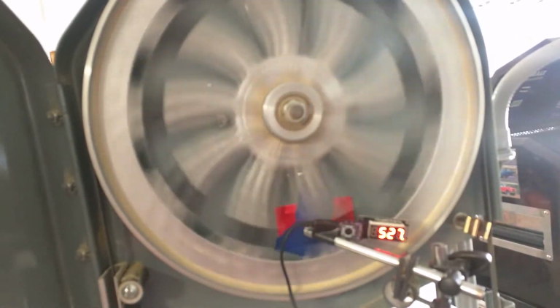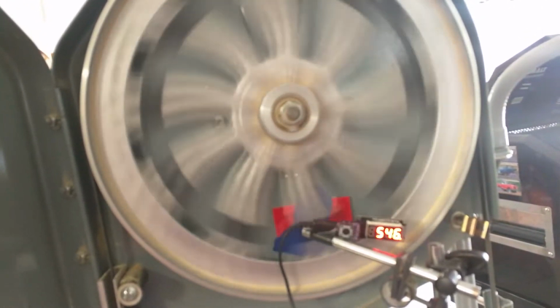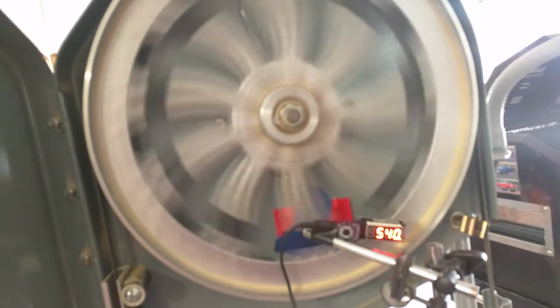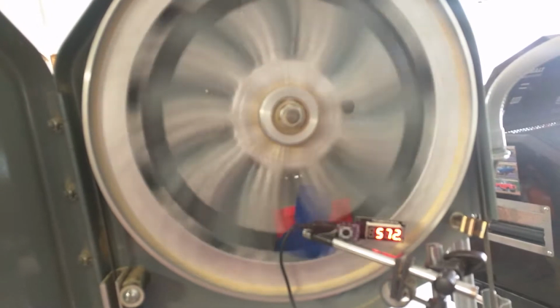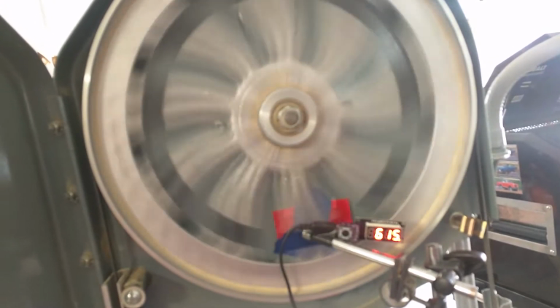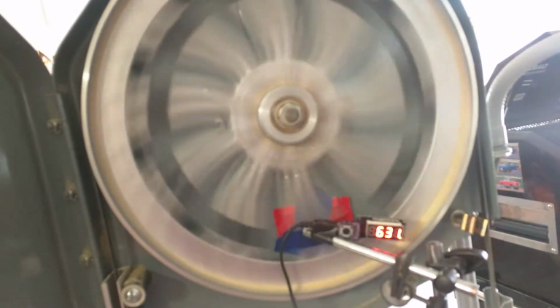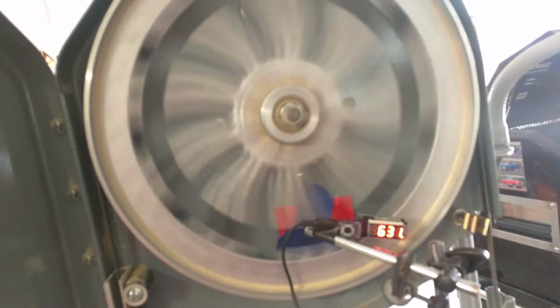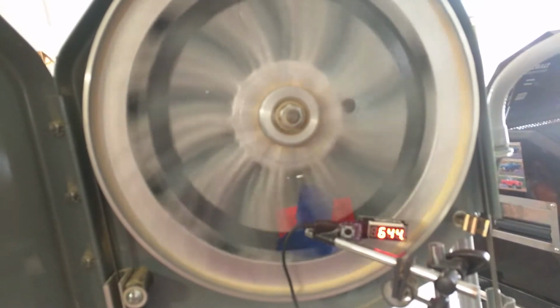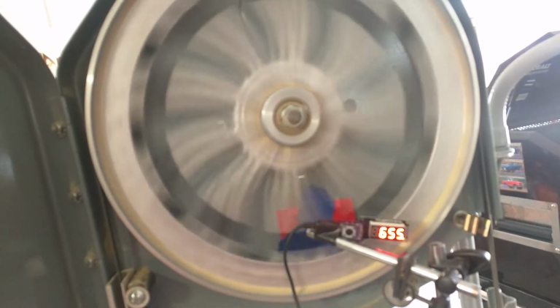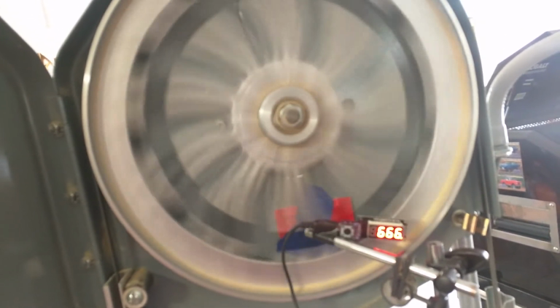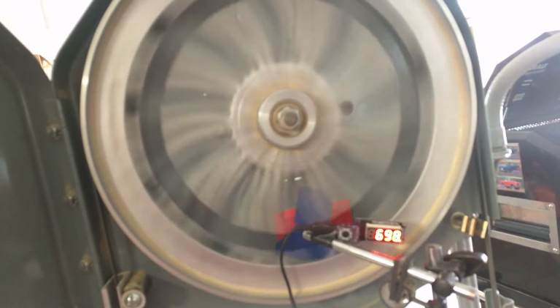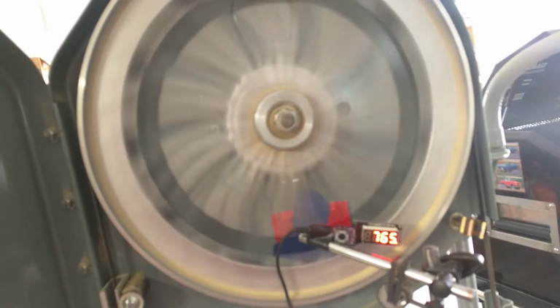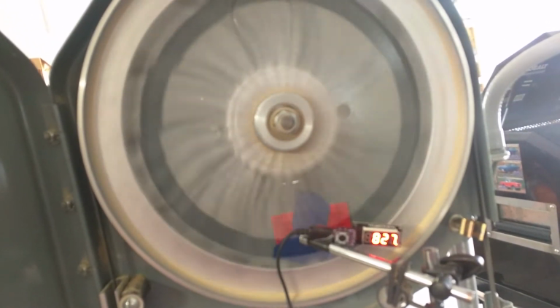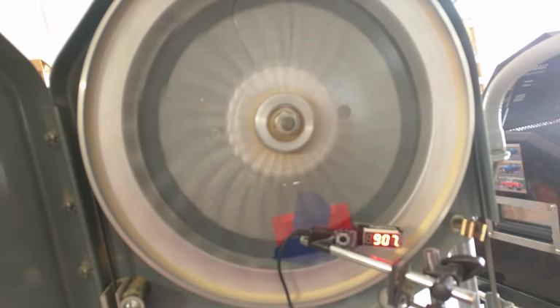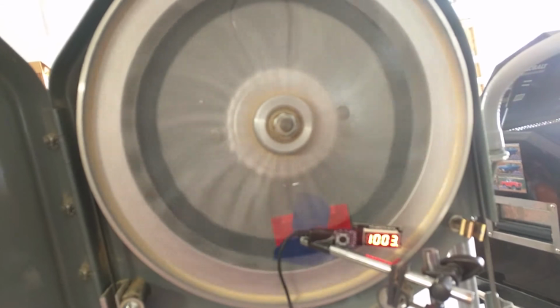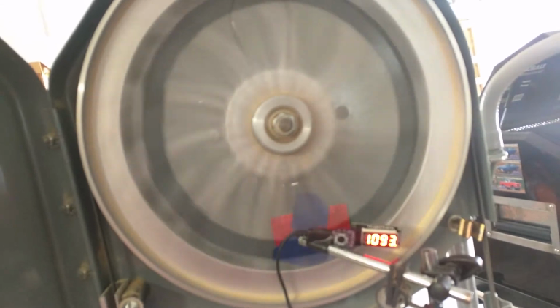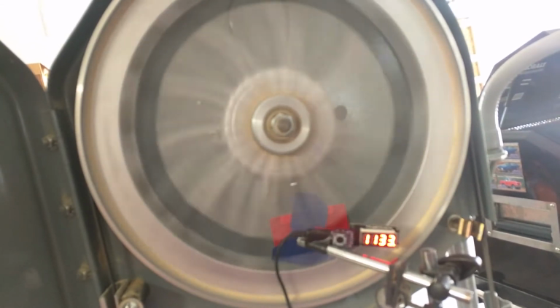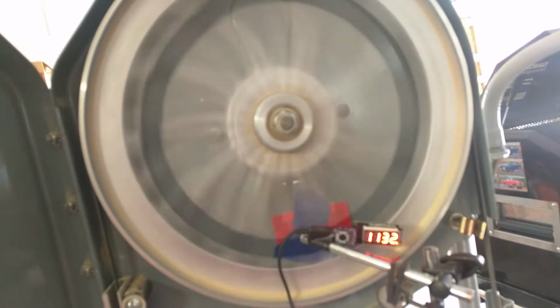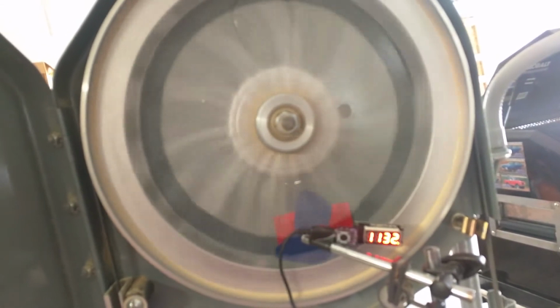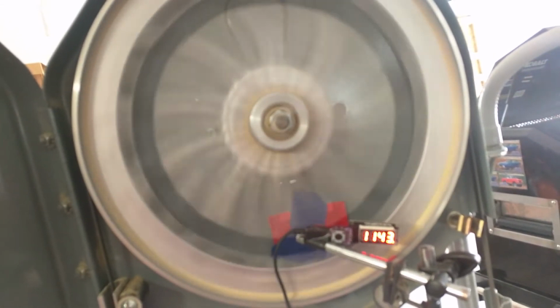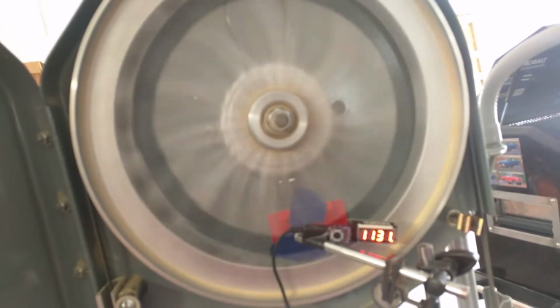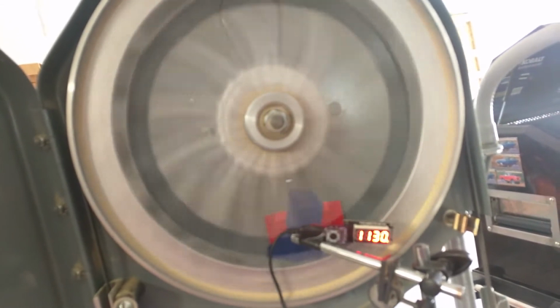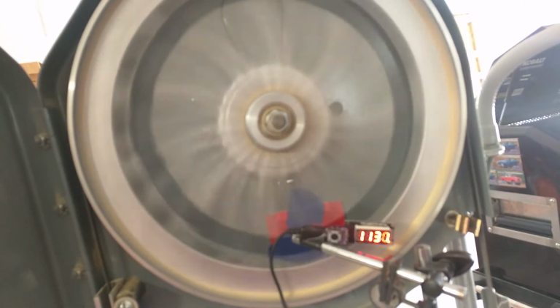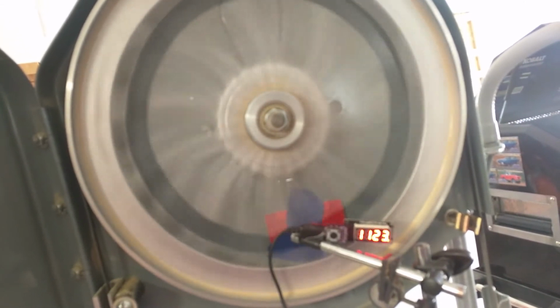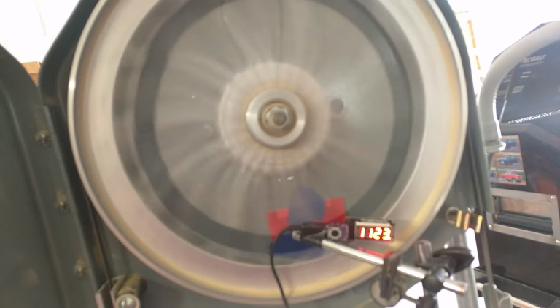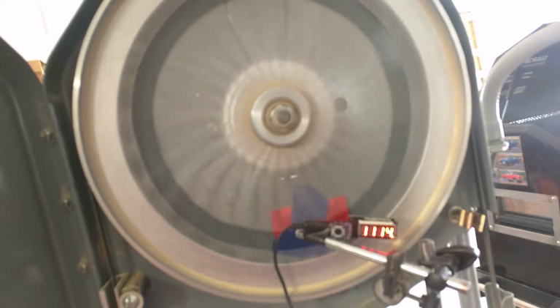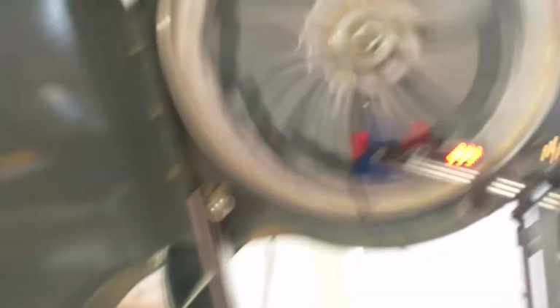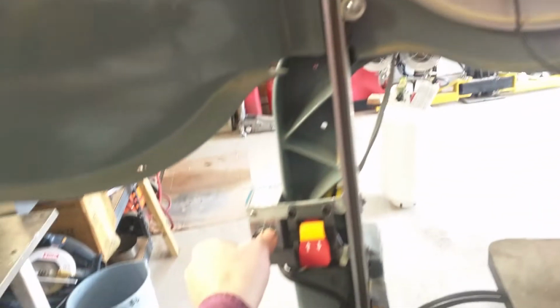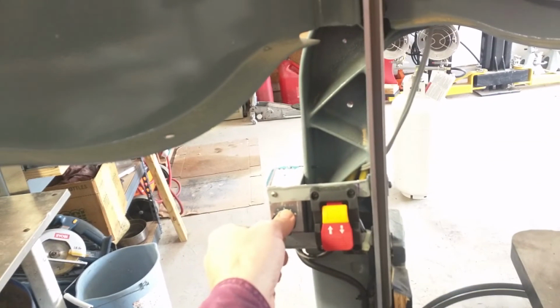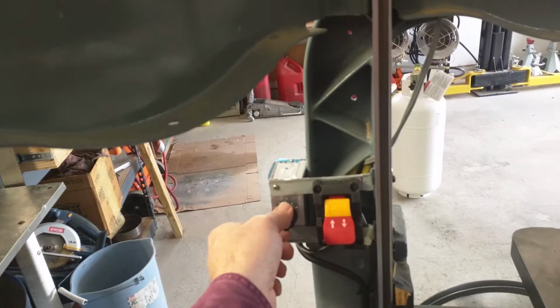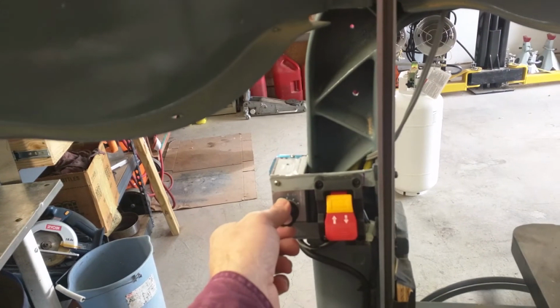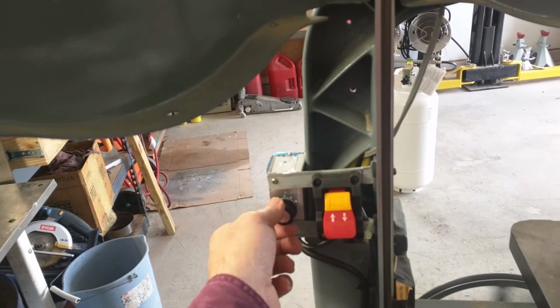It can go from about a hundred feet per minute up to about eleven hundred feet per minute. I'll just turn this little knob right here.